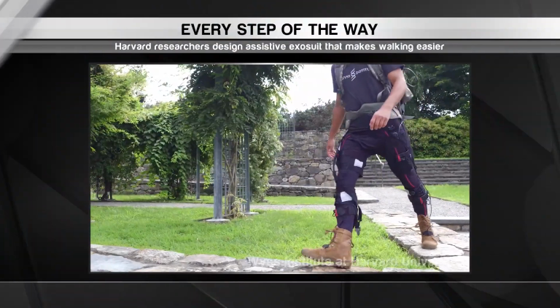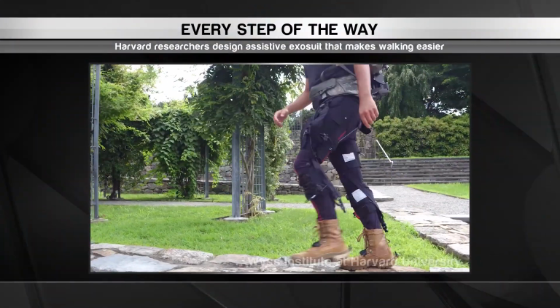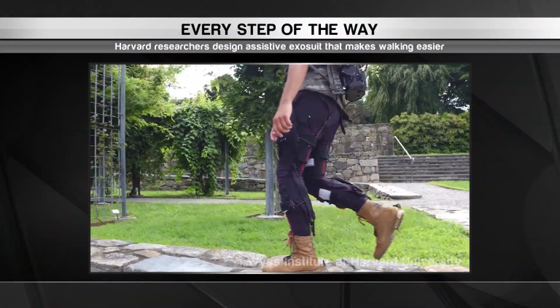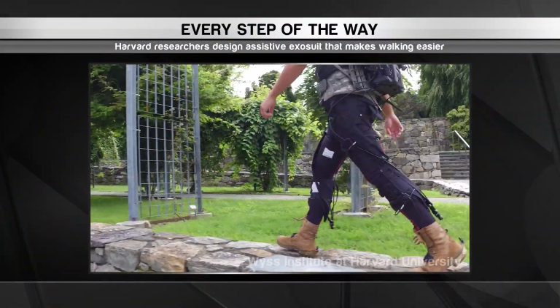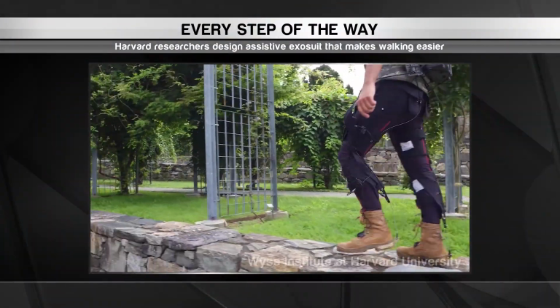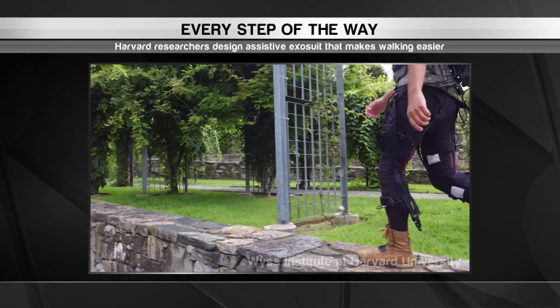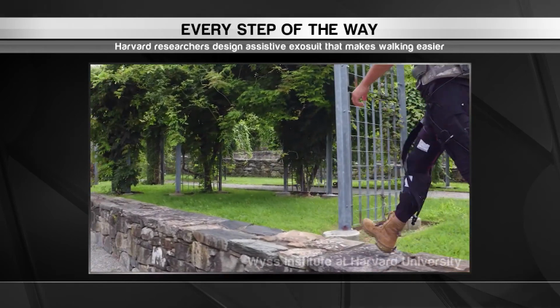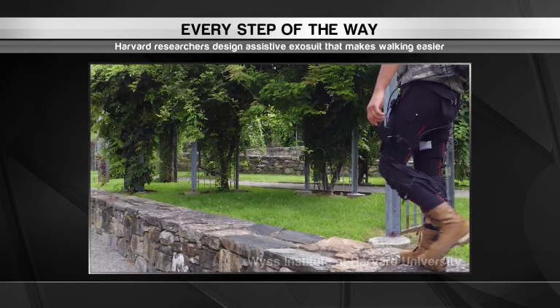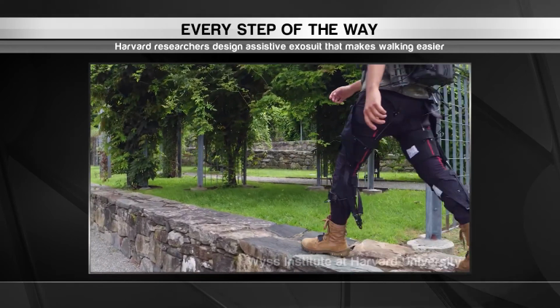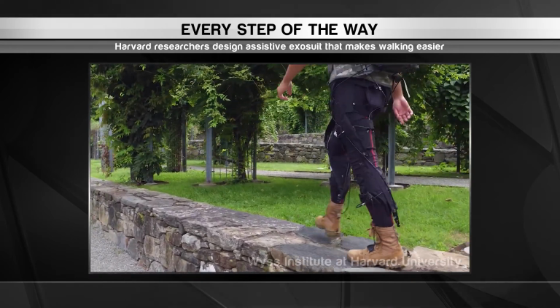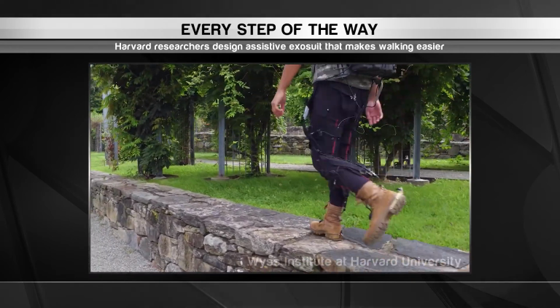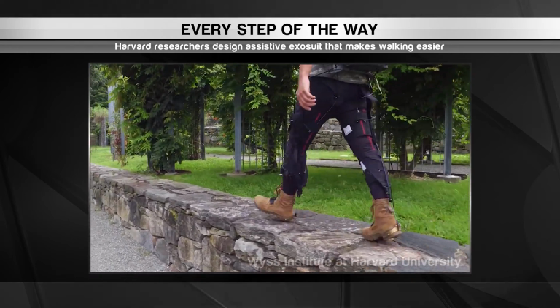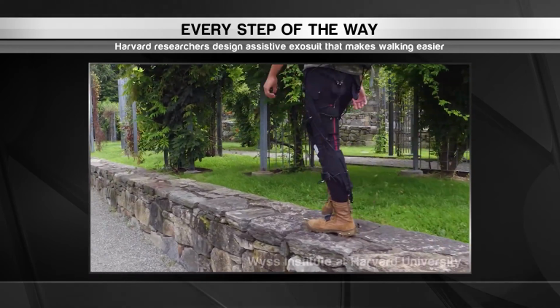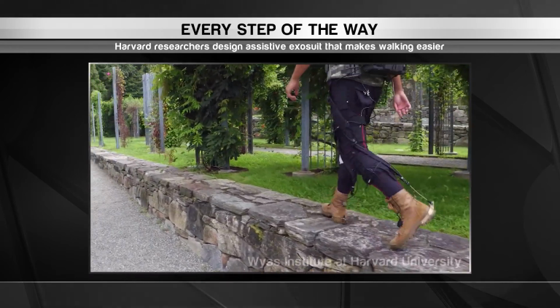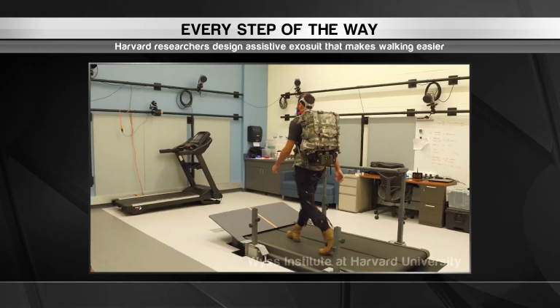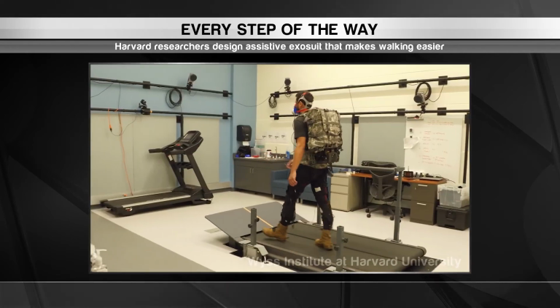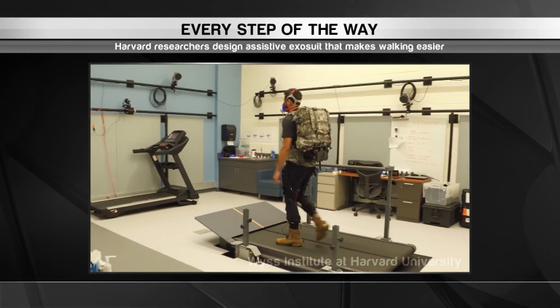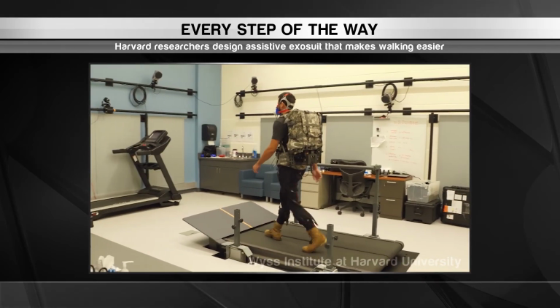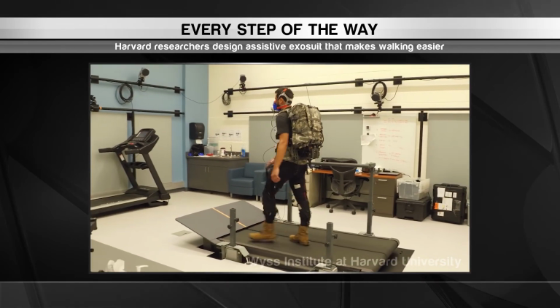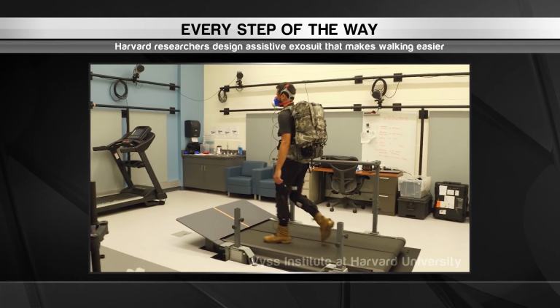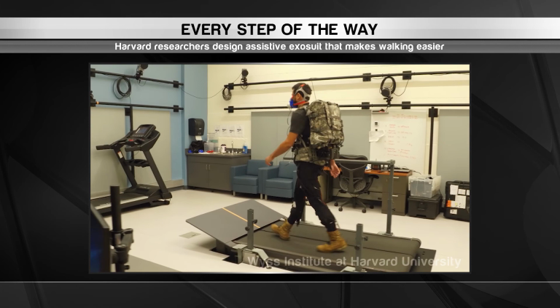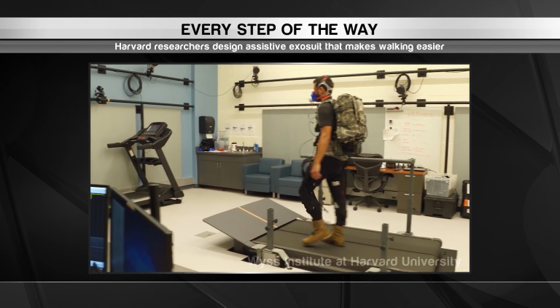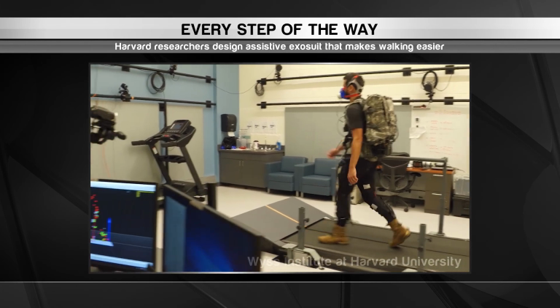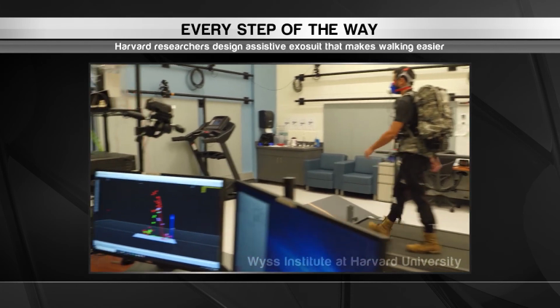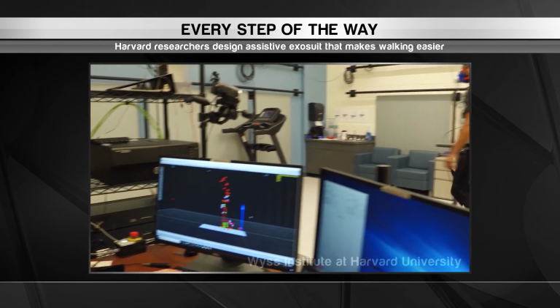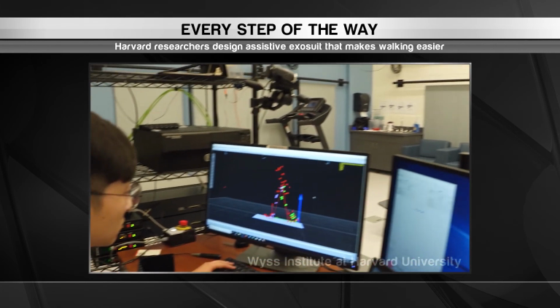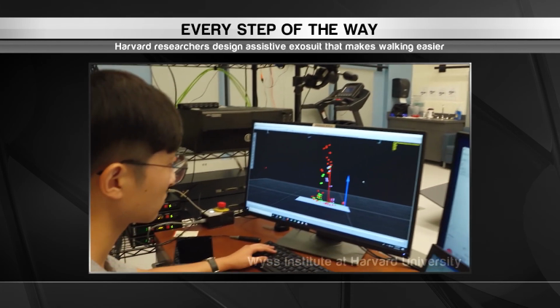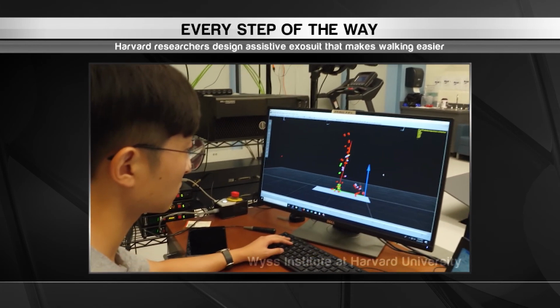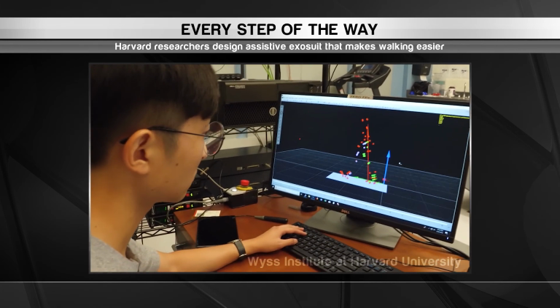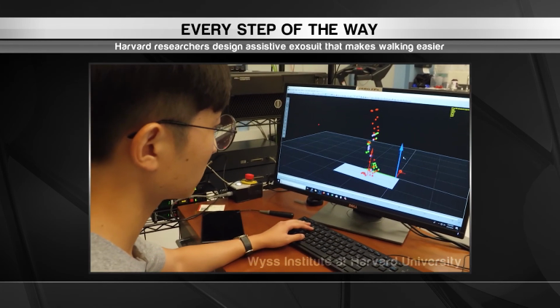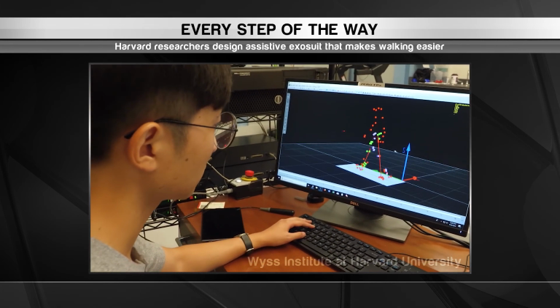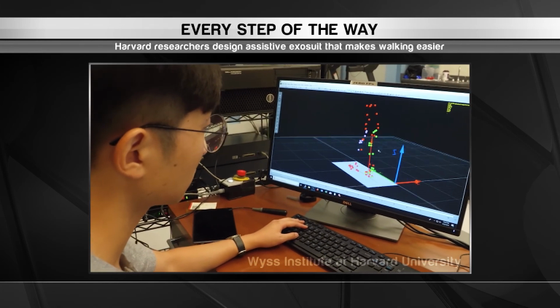It's always nice to have an extra spring in your step. Engineers at Harvard University have designed a way to mechanise that feeling. They're working on a robotic exosuit that helps the wearer walk more efficiently.